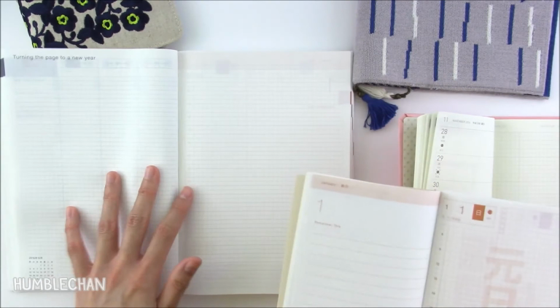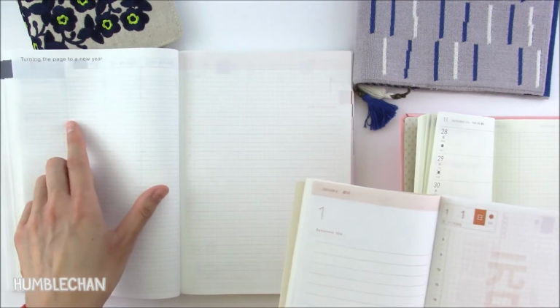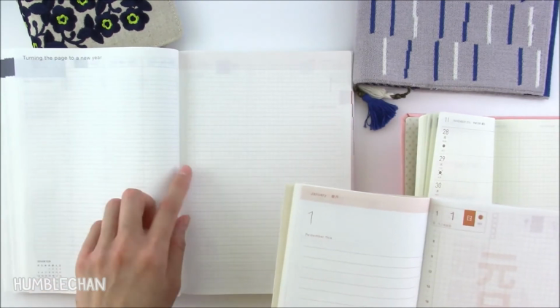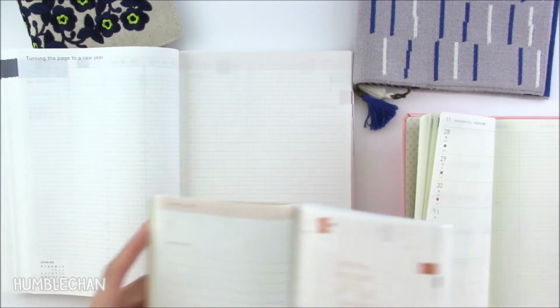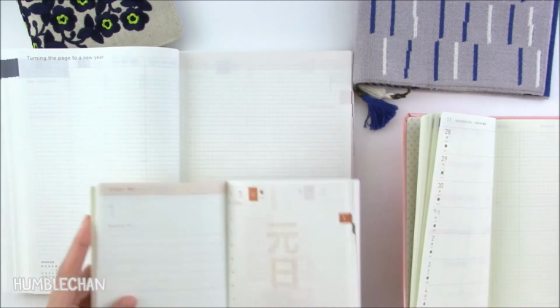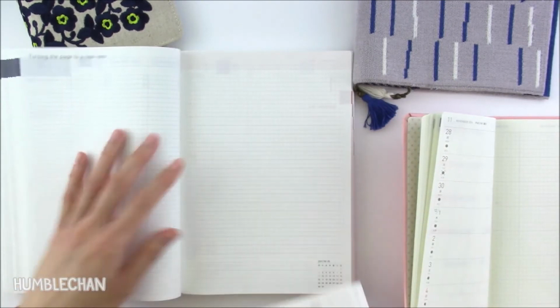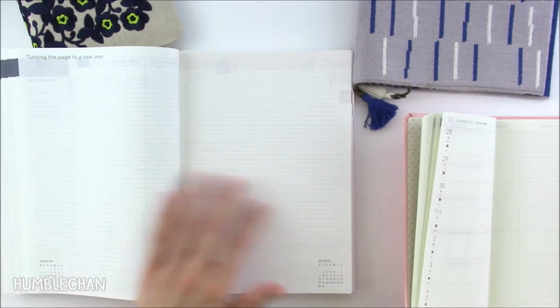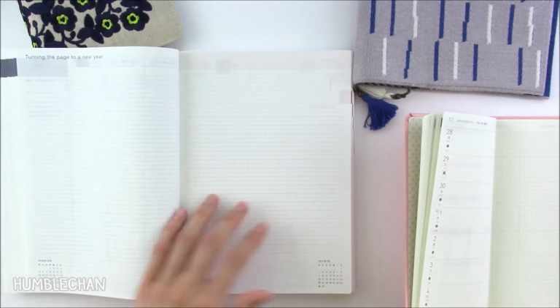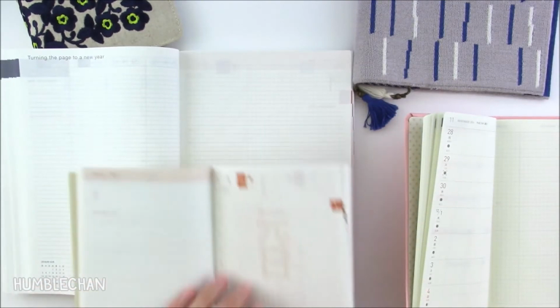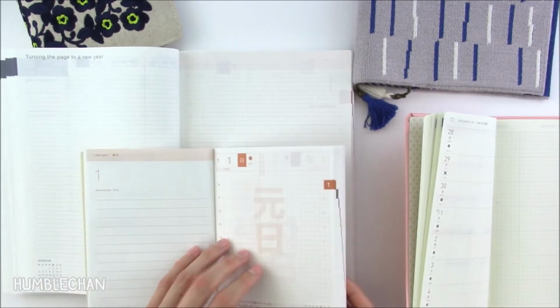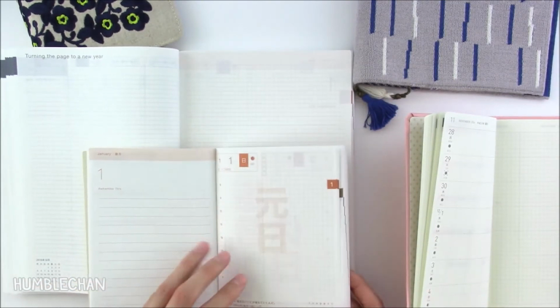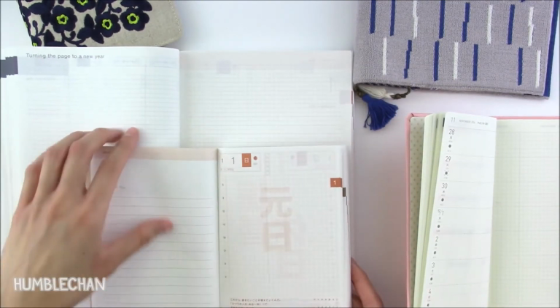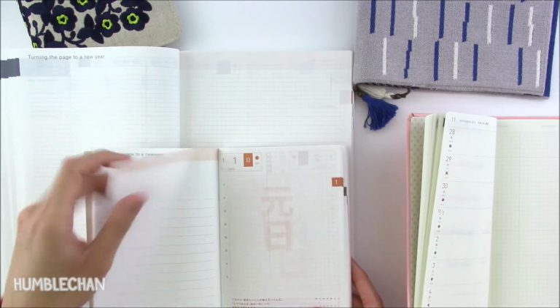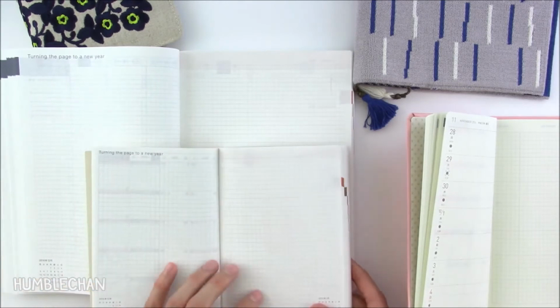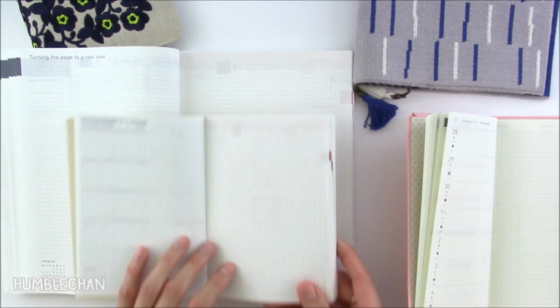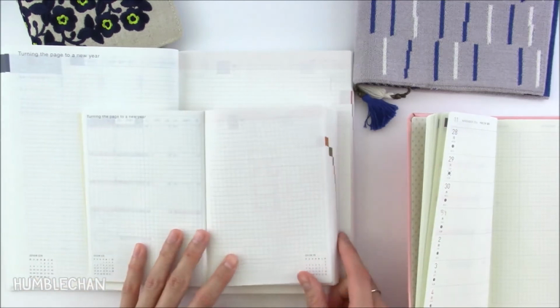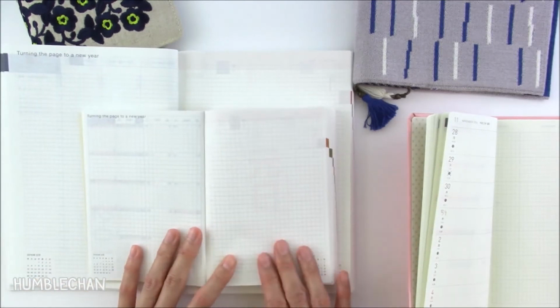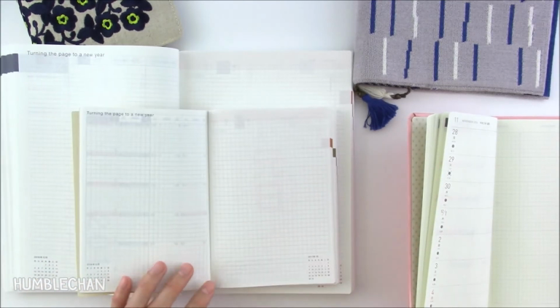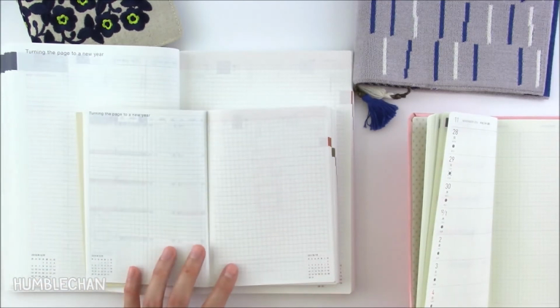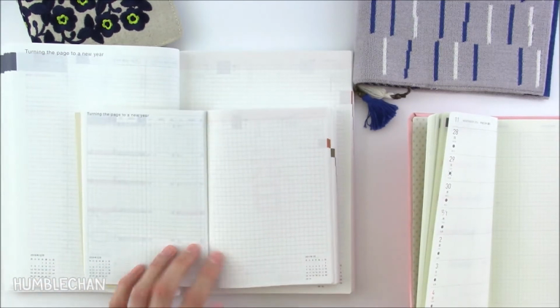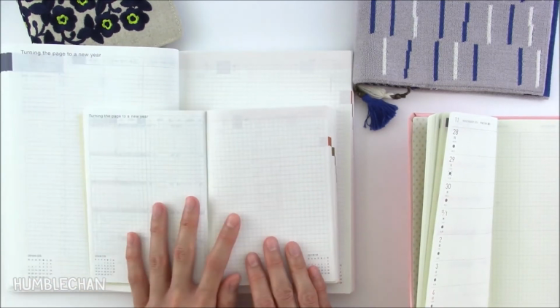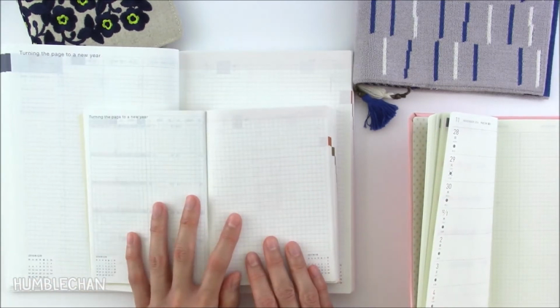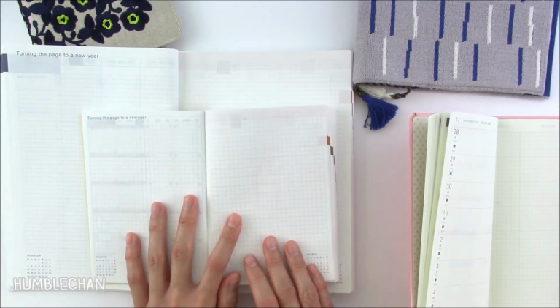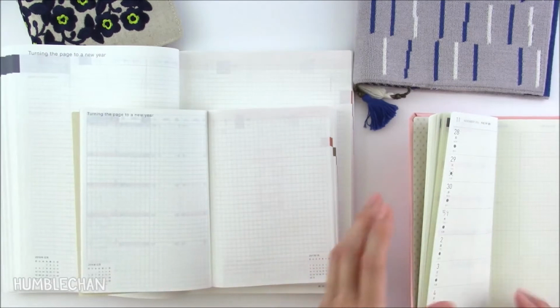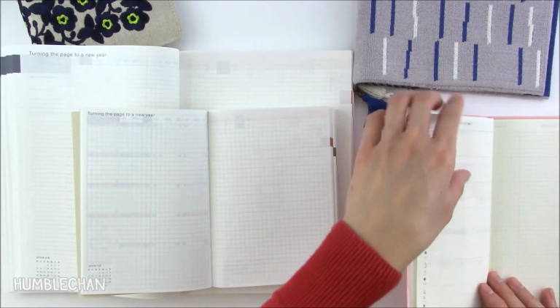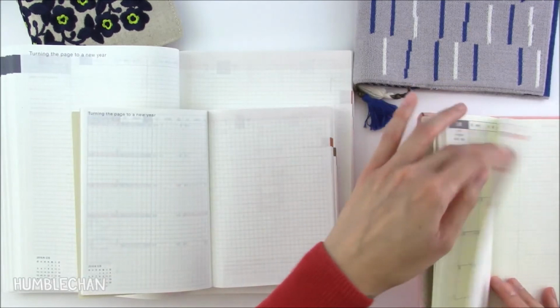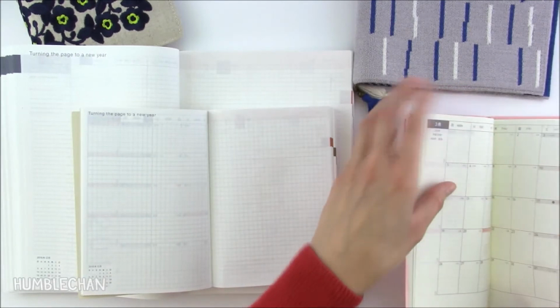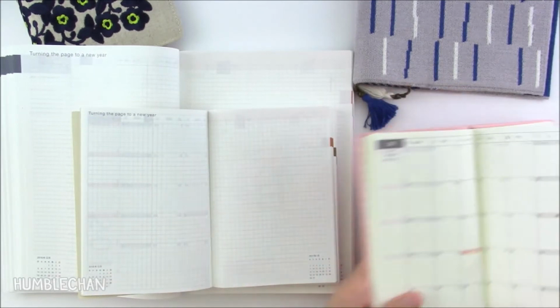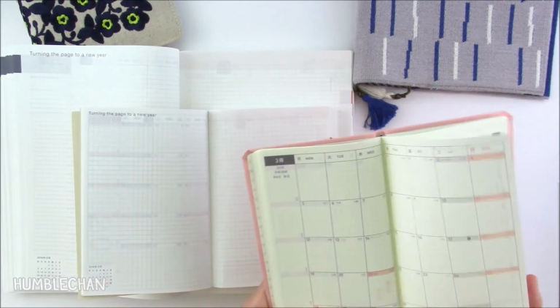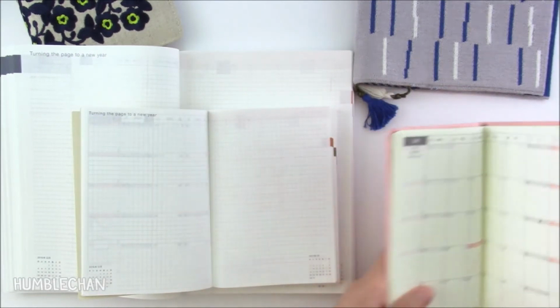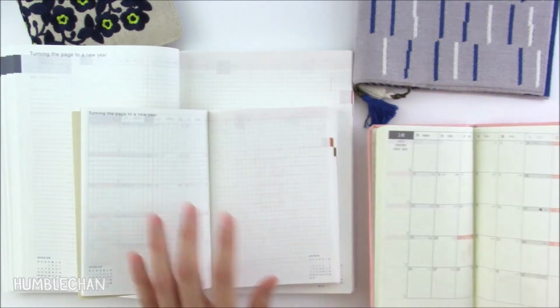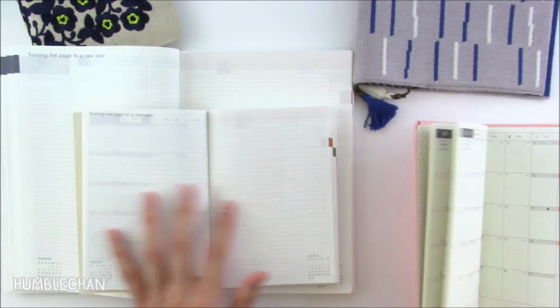Turning to the new year section, the A5 and A6 each have two pages of graph paper for notes, memos, or any thoughts you might have. The Weeks book doesn't have that section.